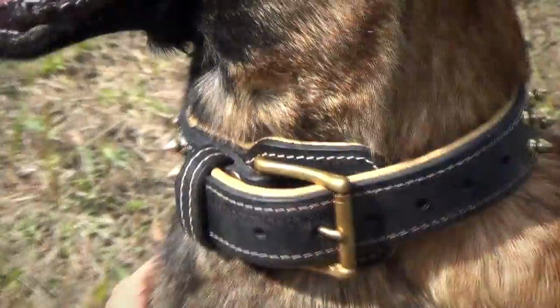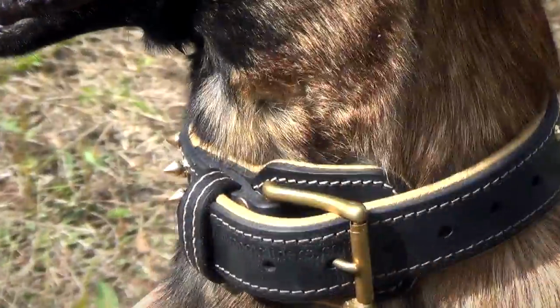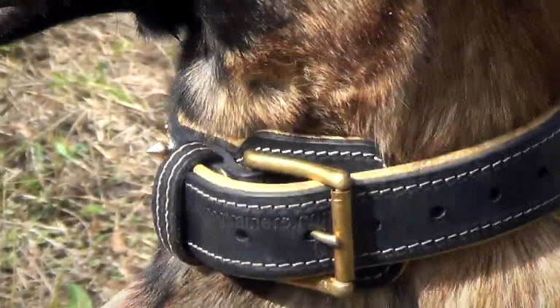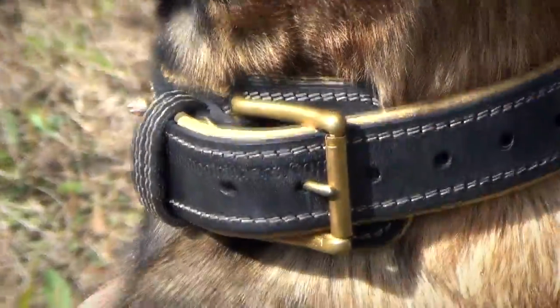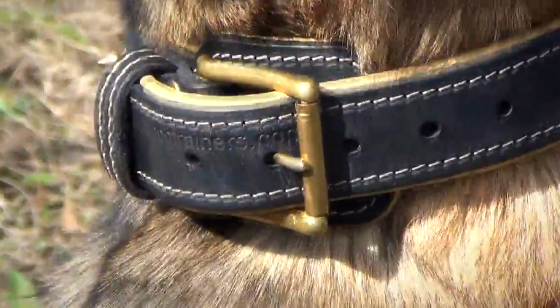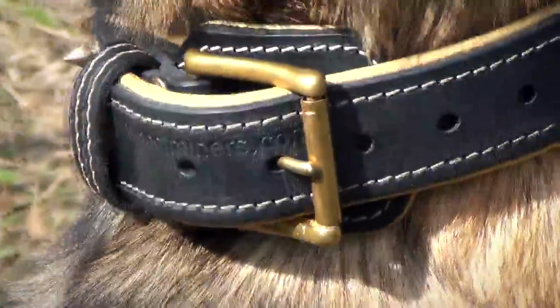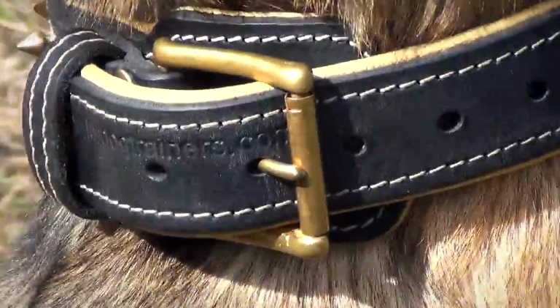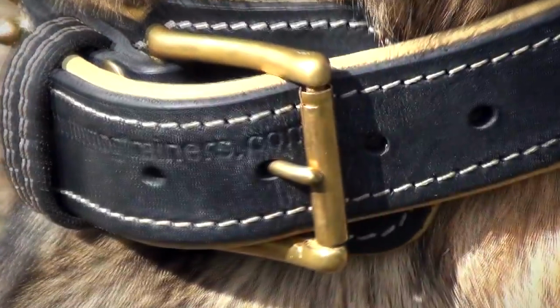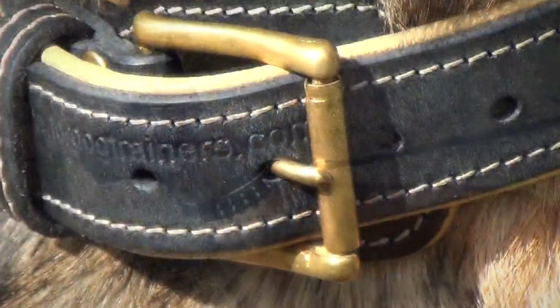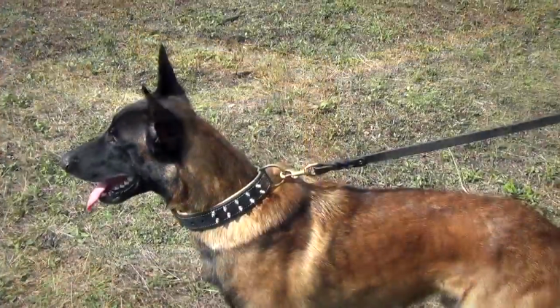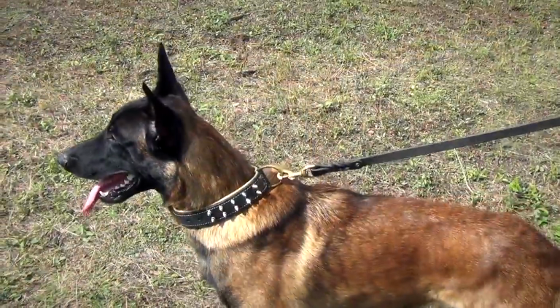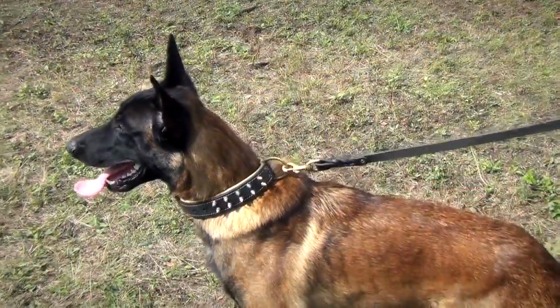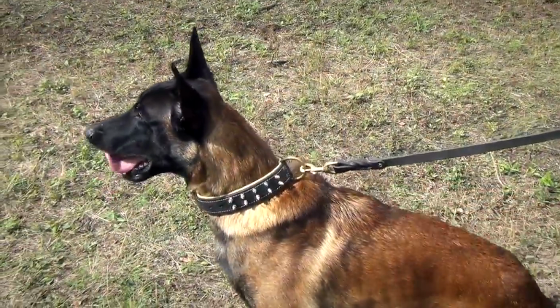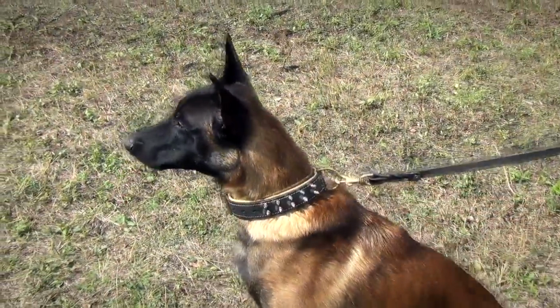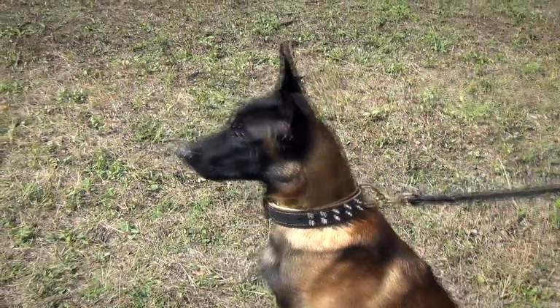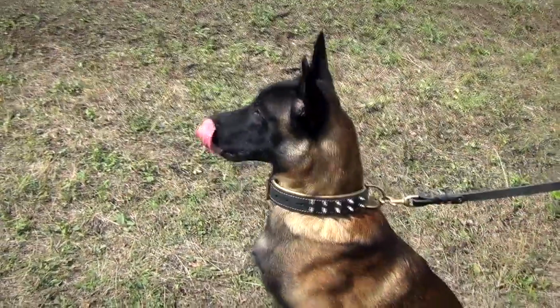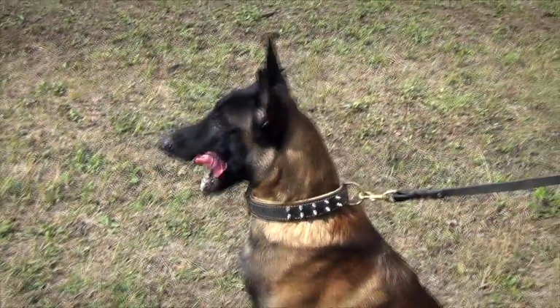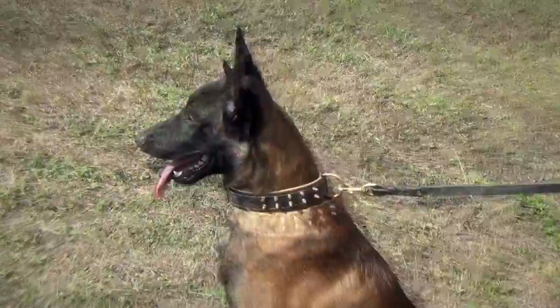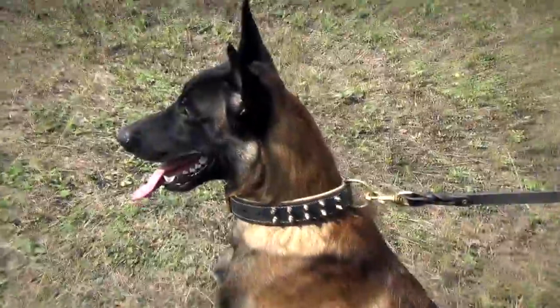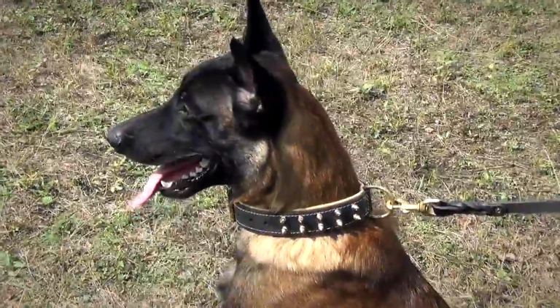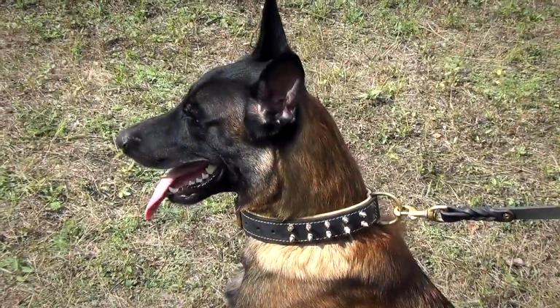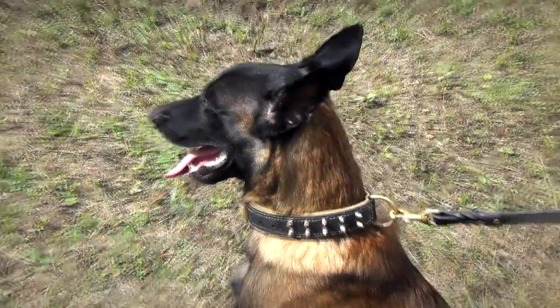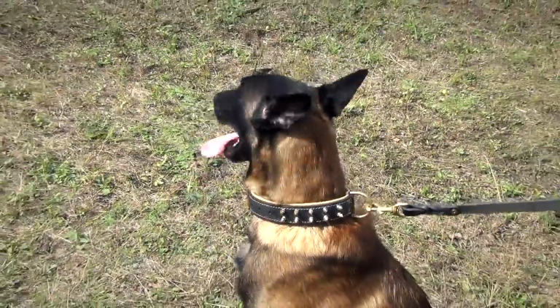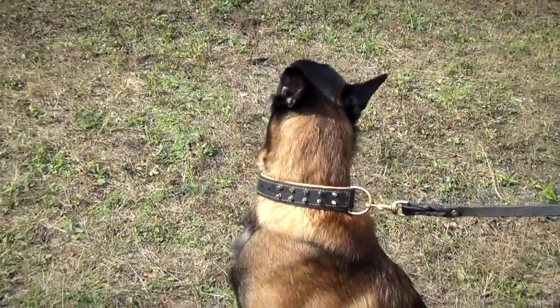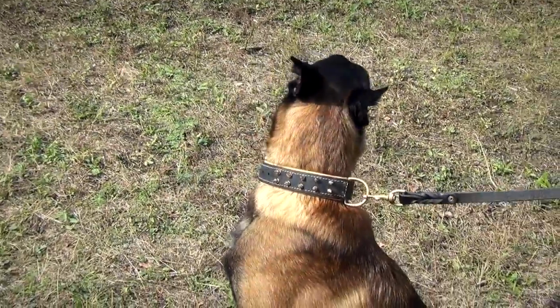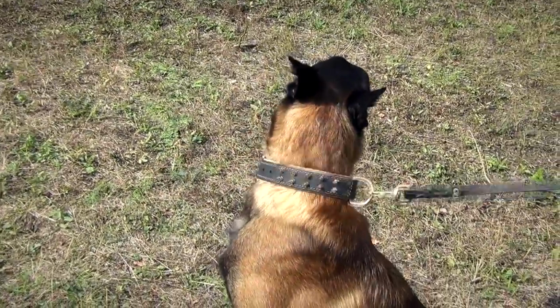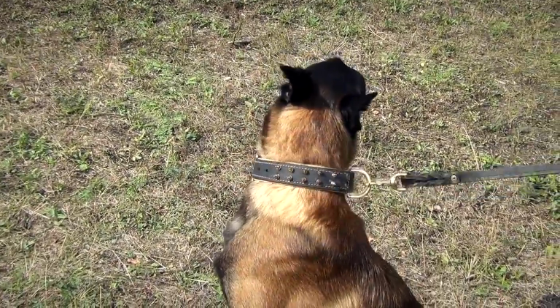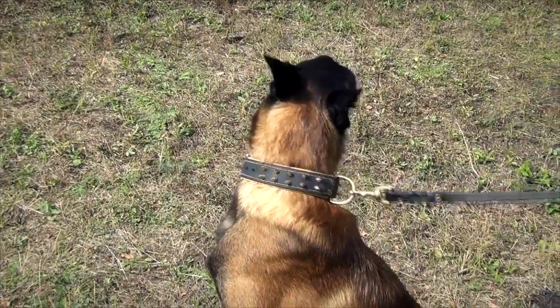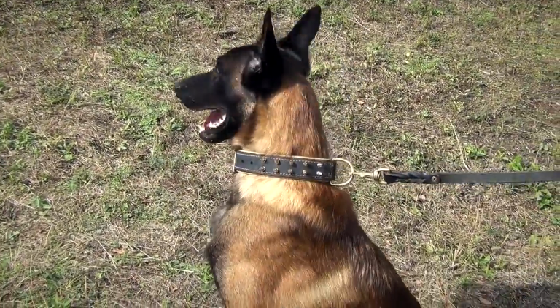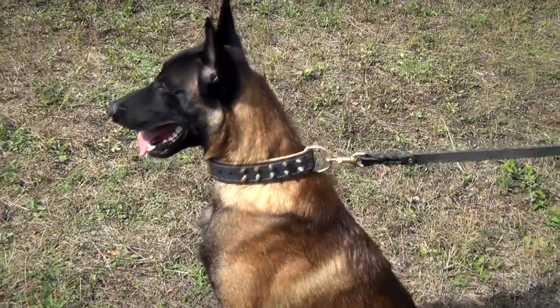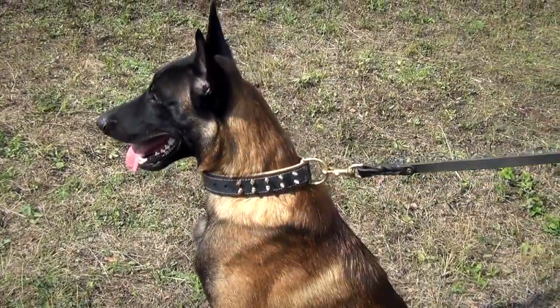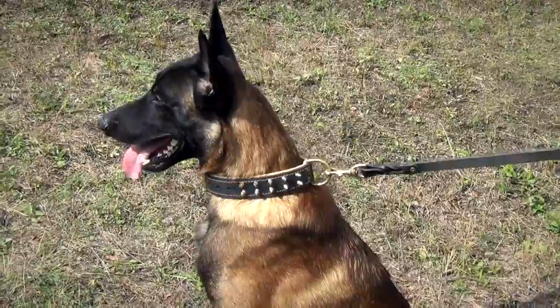Besides, it has a special fur protection plate that covers the buckle so it doesn't pull out or knot your dog's fur. The collar is also fitted with reliable hardware and adorned with blunted spikes.